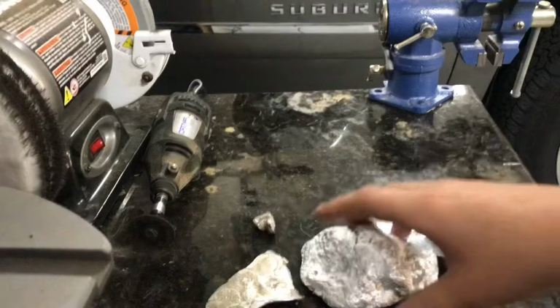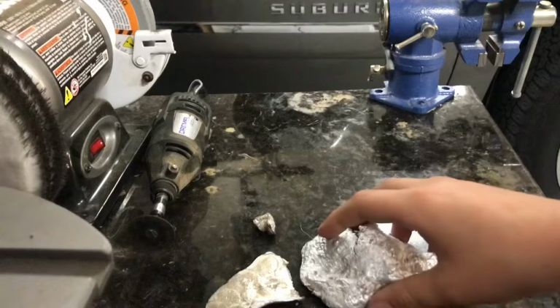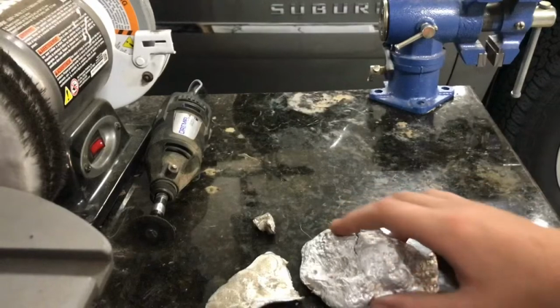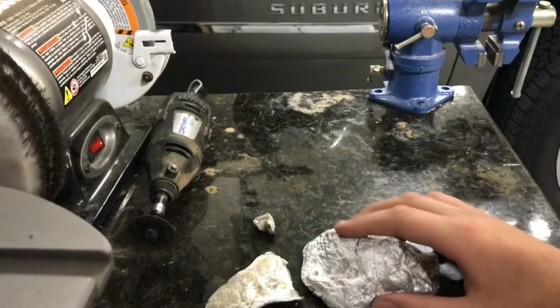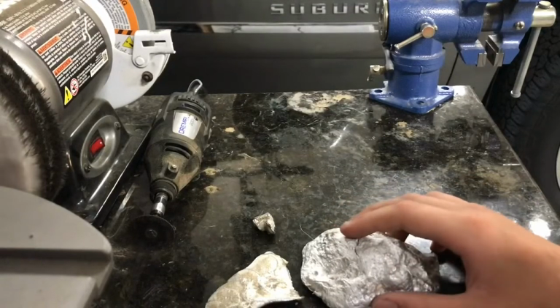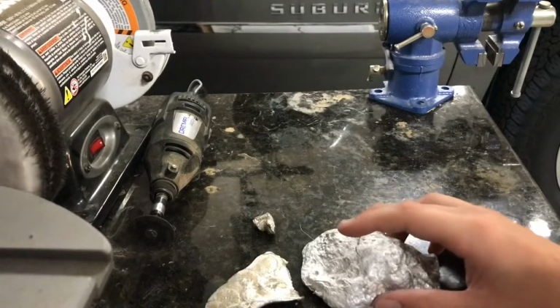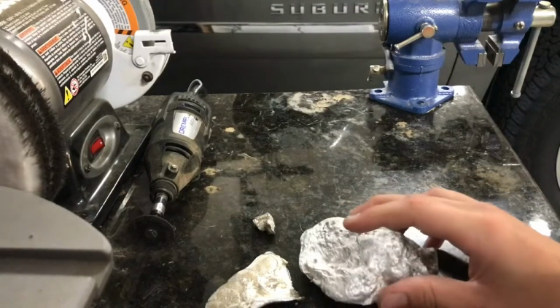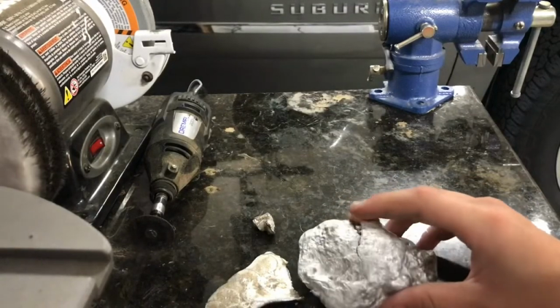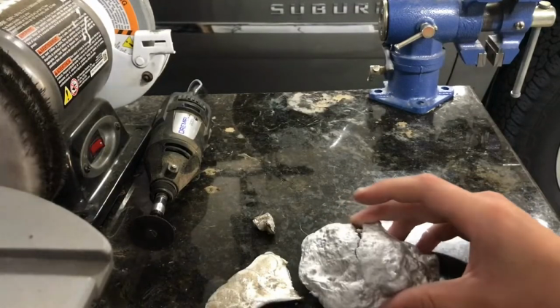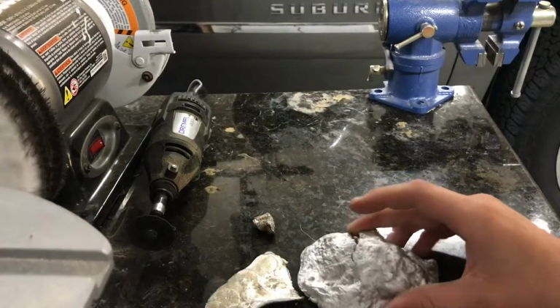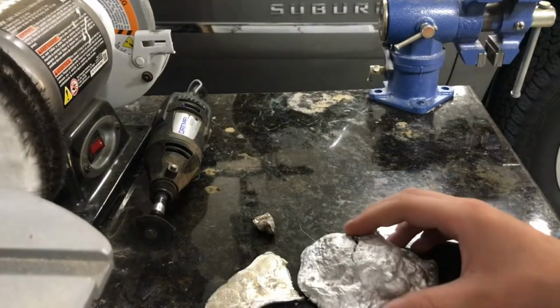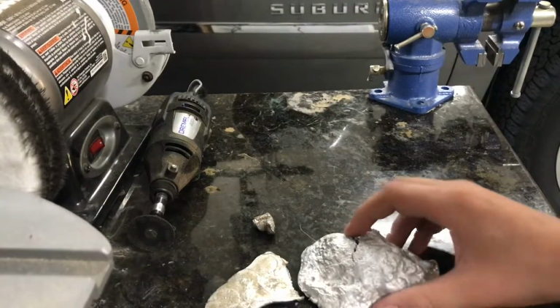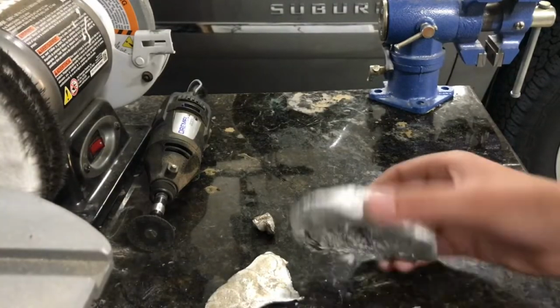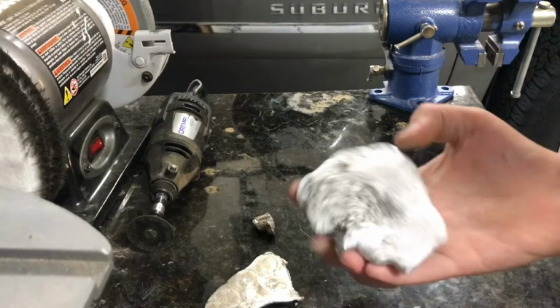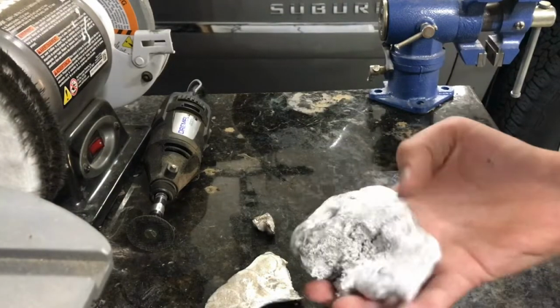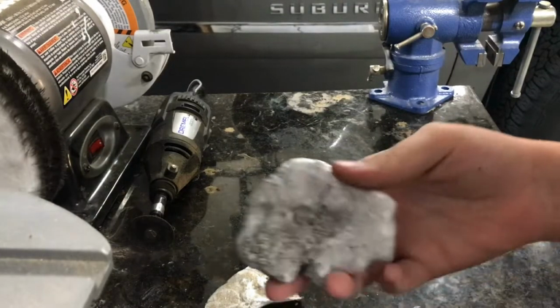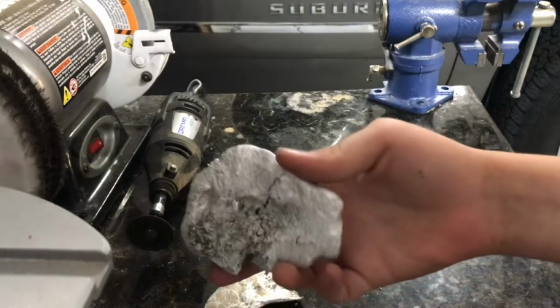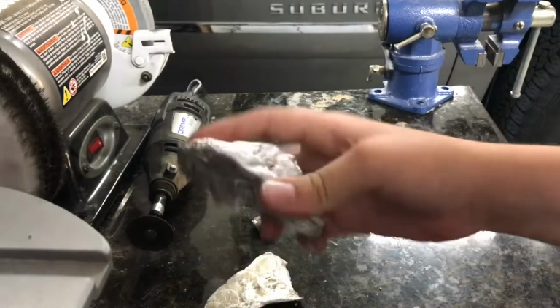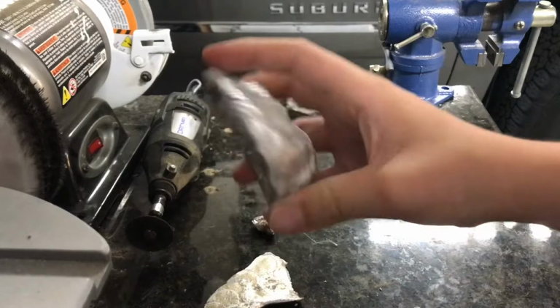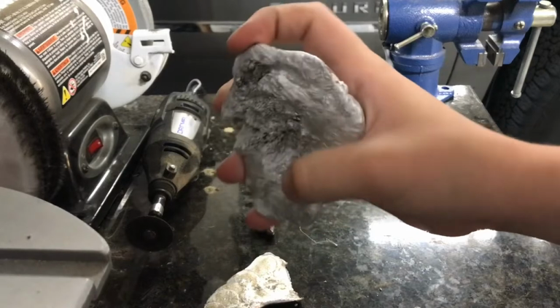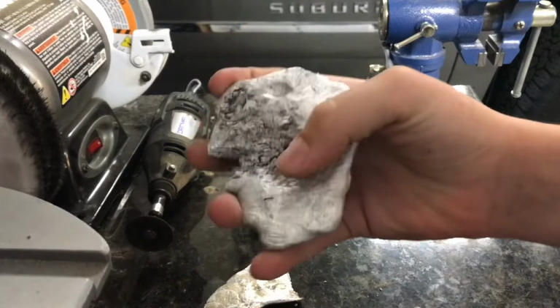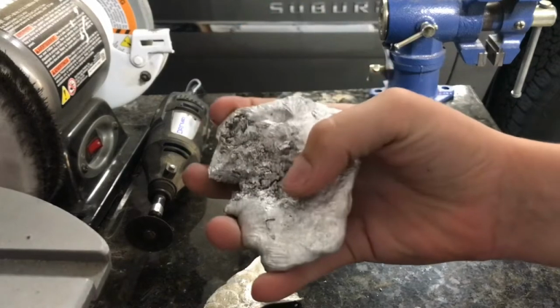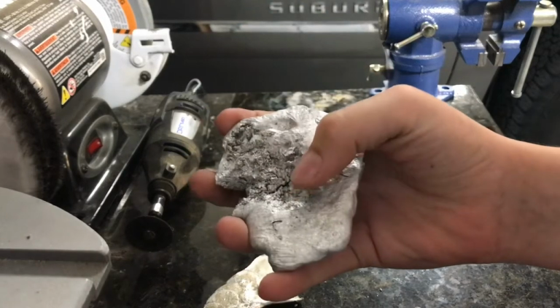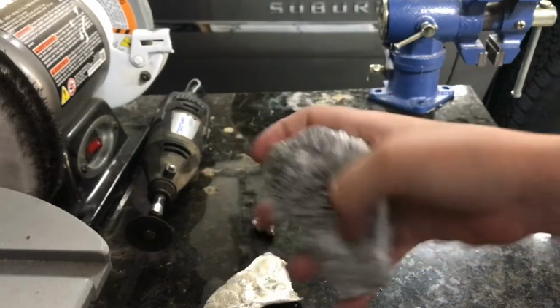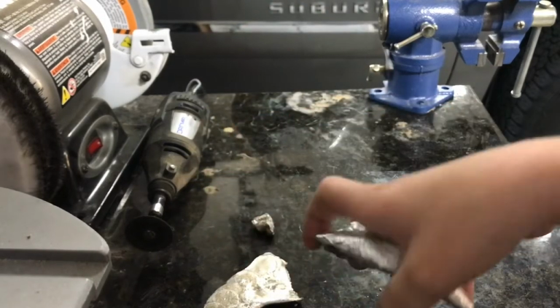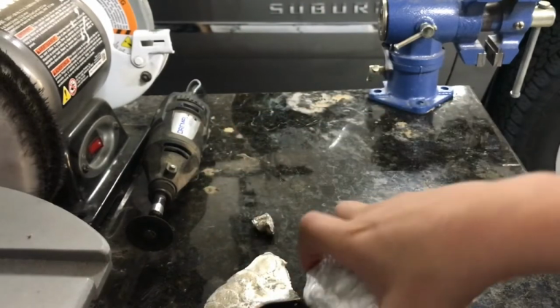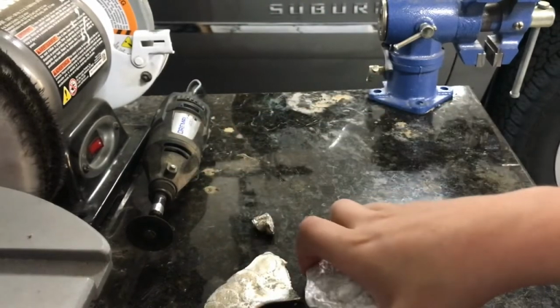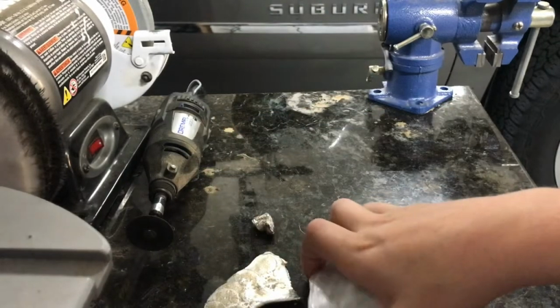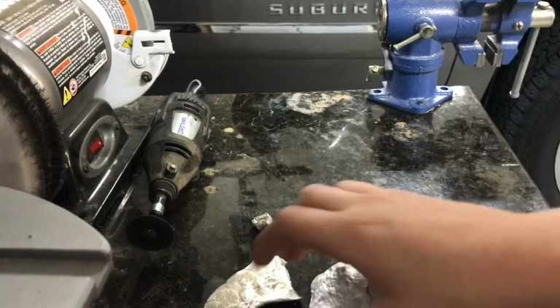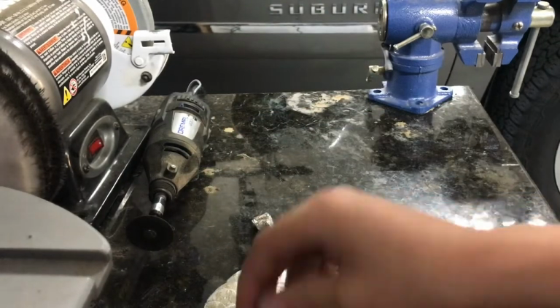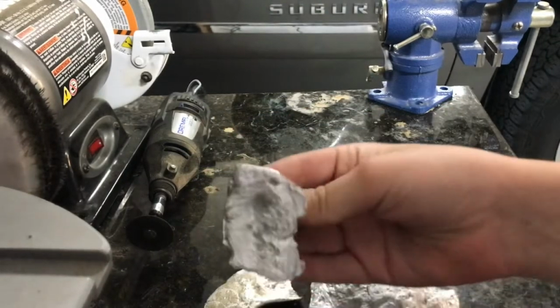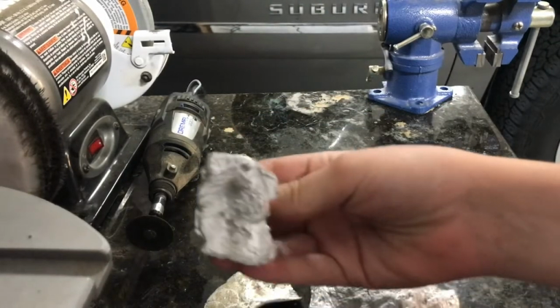Hello everybody, welcome to Case Castings. Today I'm going to take this scrap aluminum and I'm going to try to cast some brass knuckles out of it.